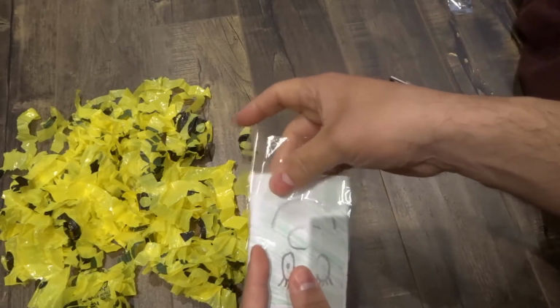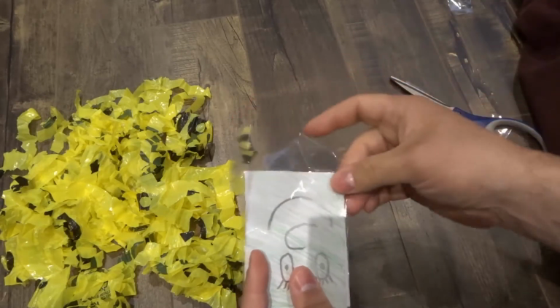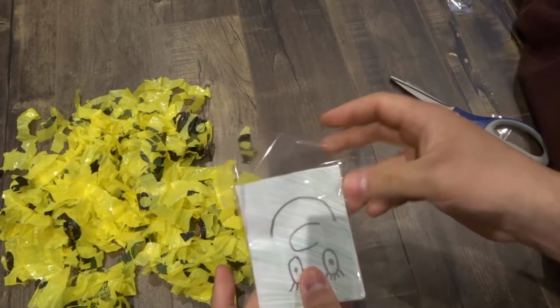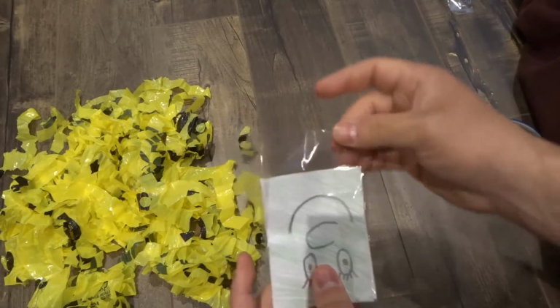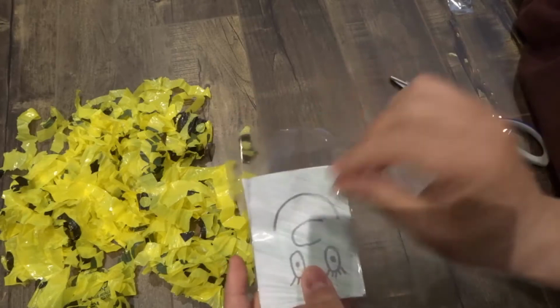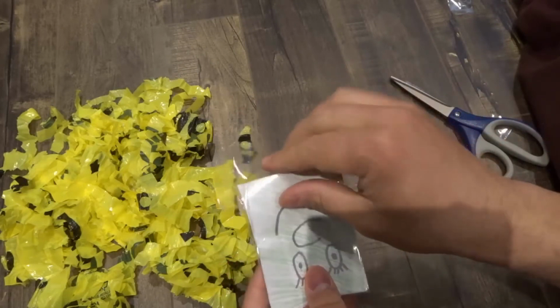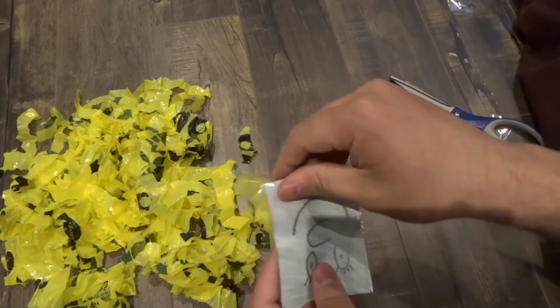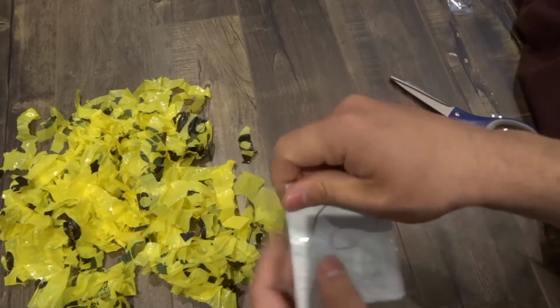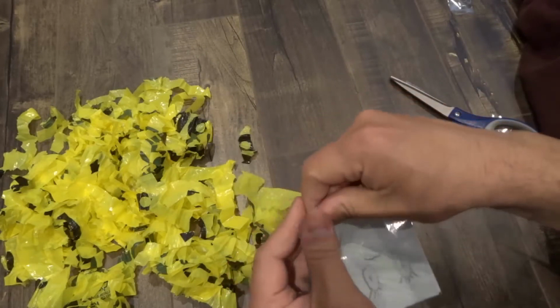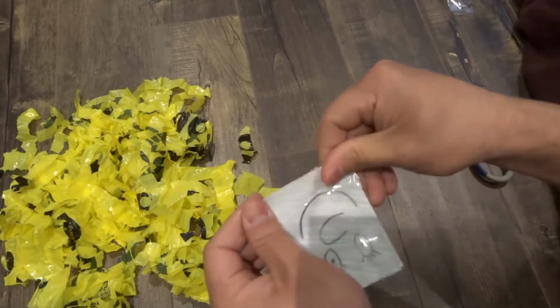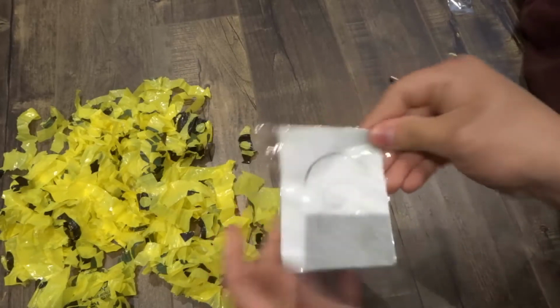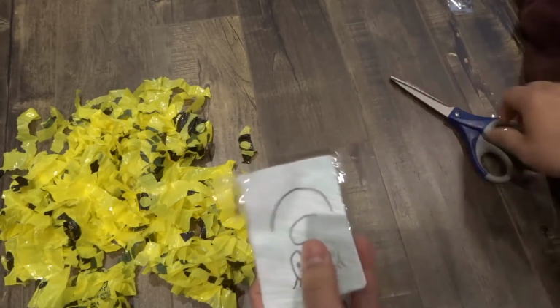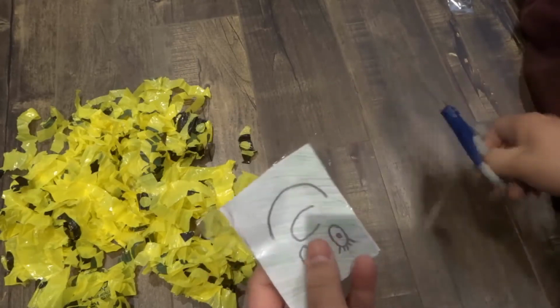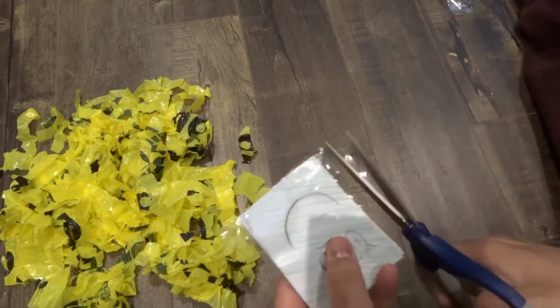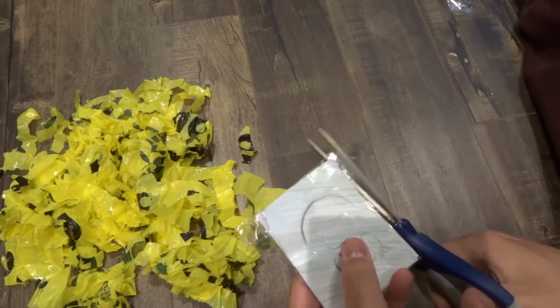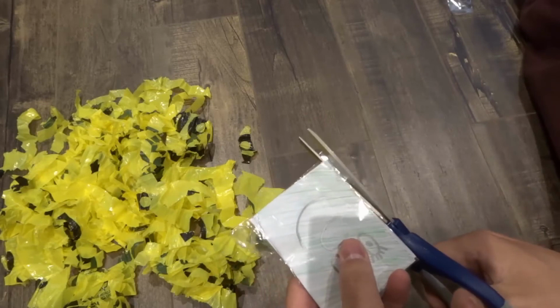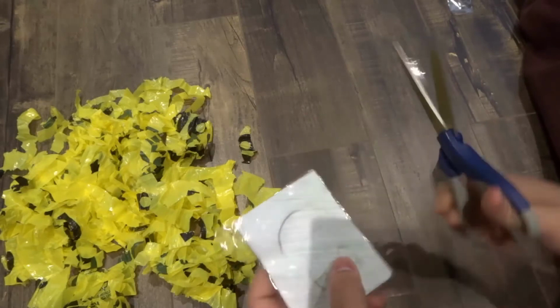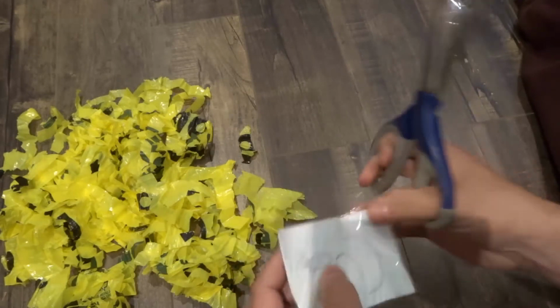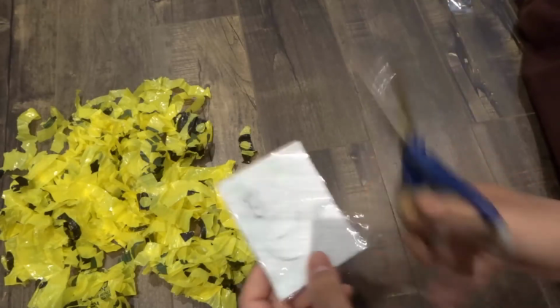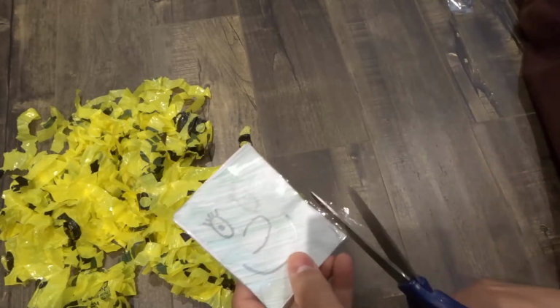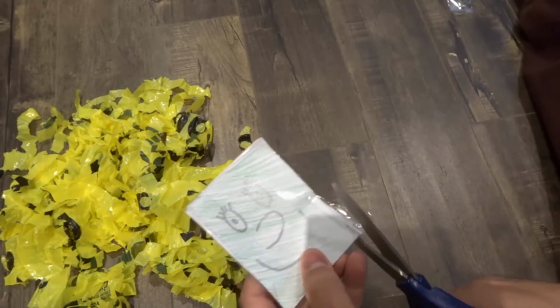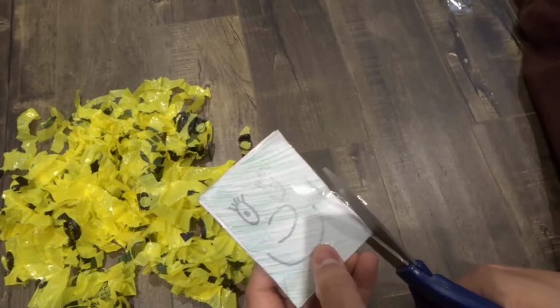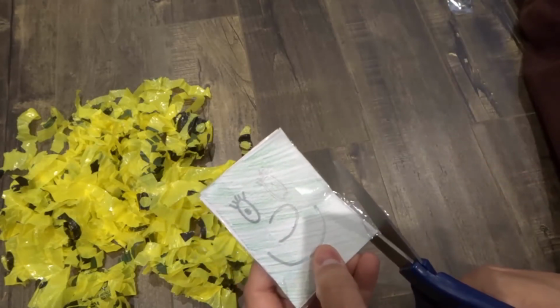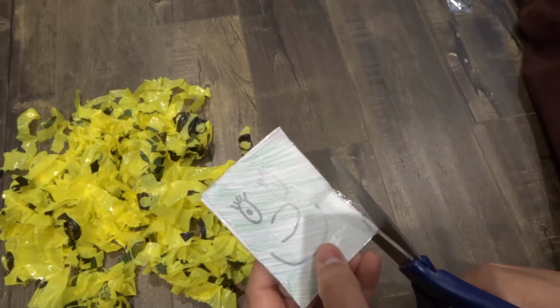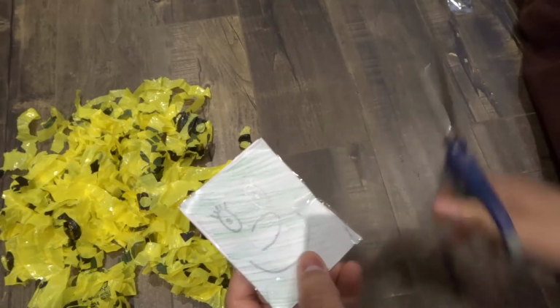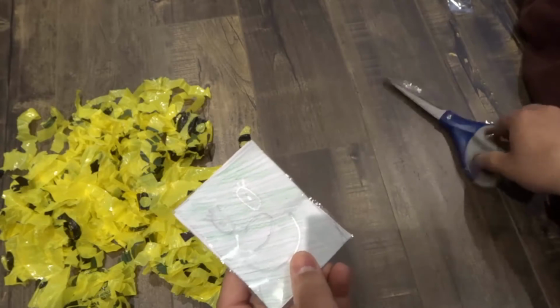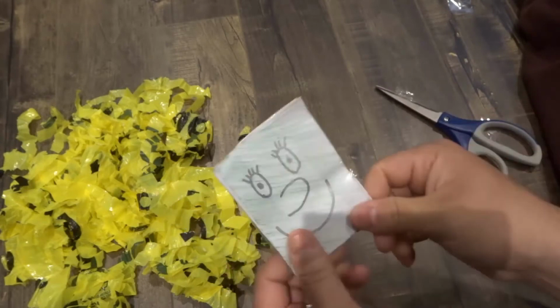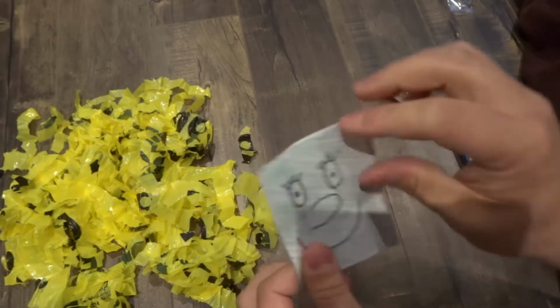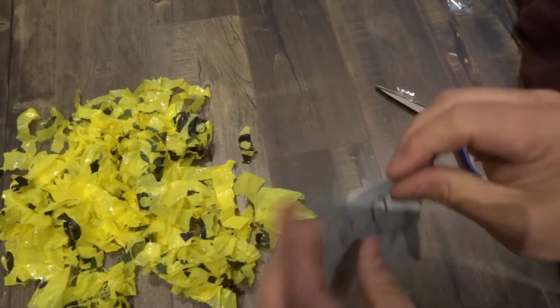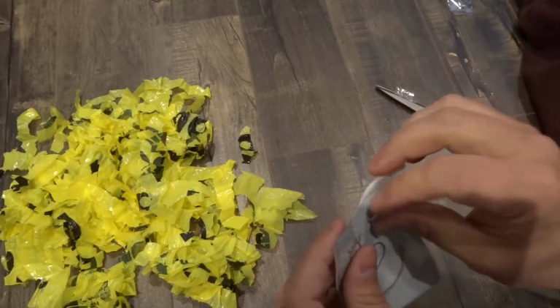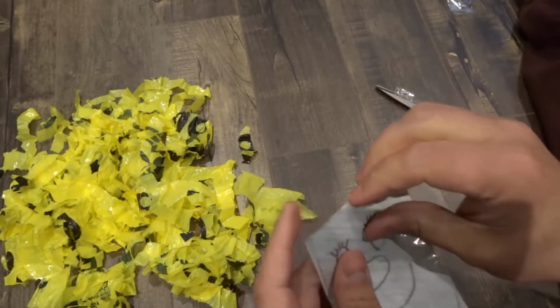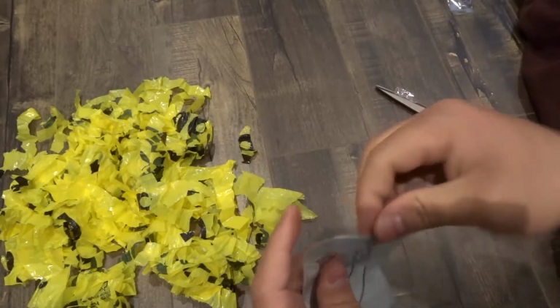I've already cut these pieces of tape to the size I need them to be just to make sure the video isn't too long. I'm just going to cut off the excess, and what we have at the top is a little pocket.